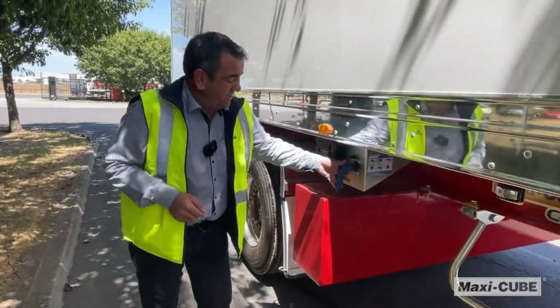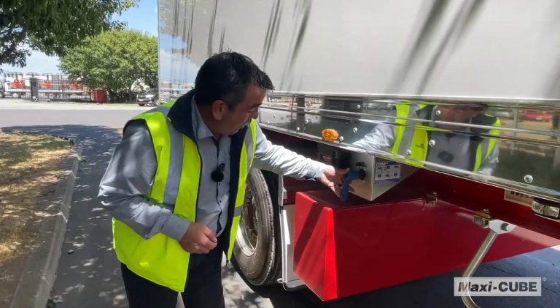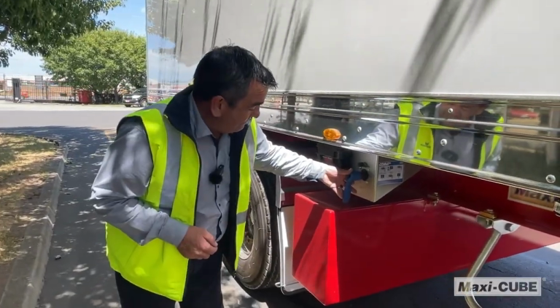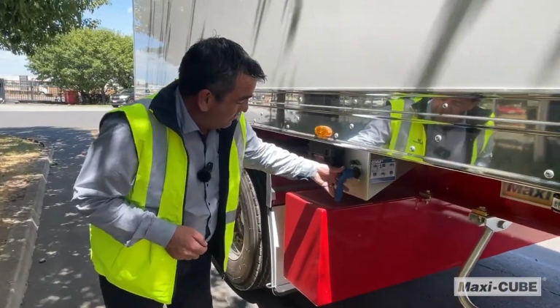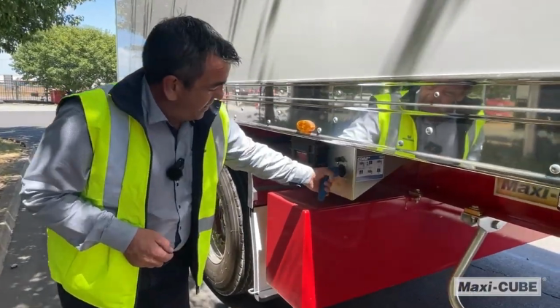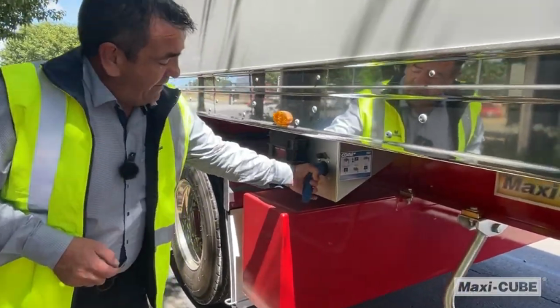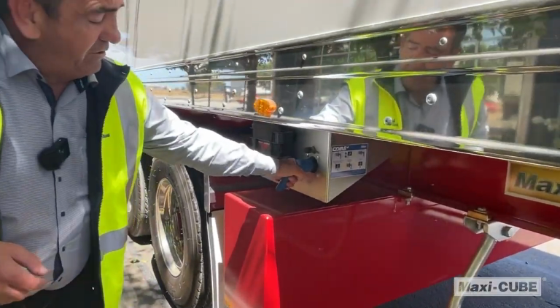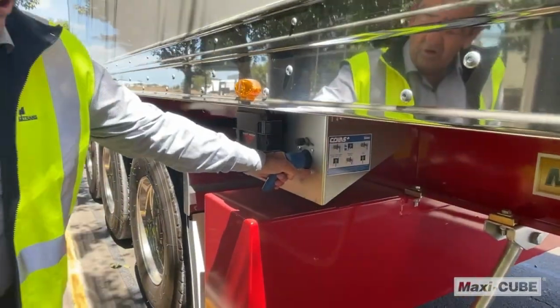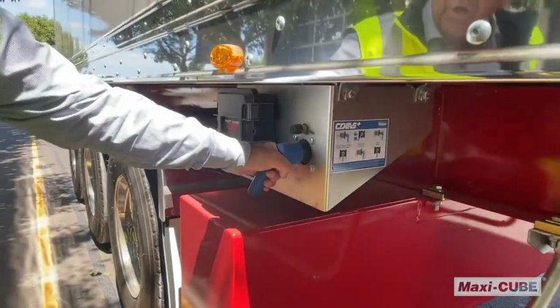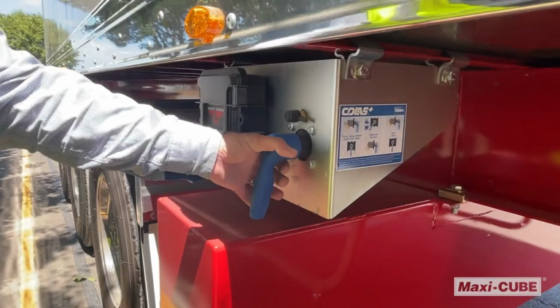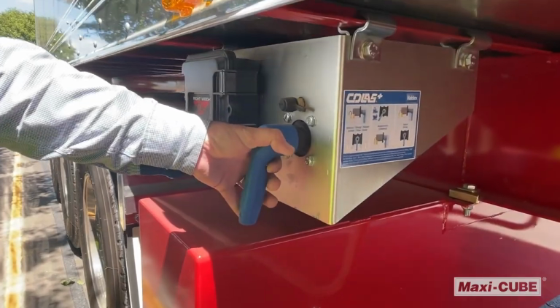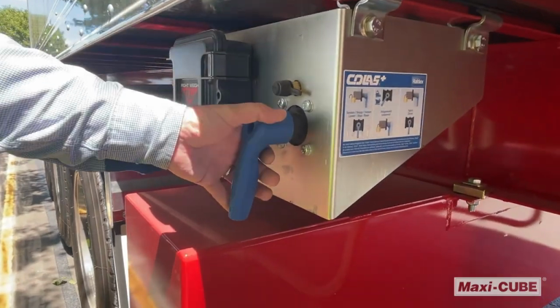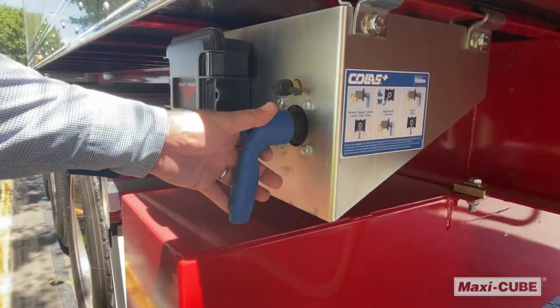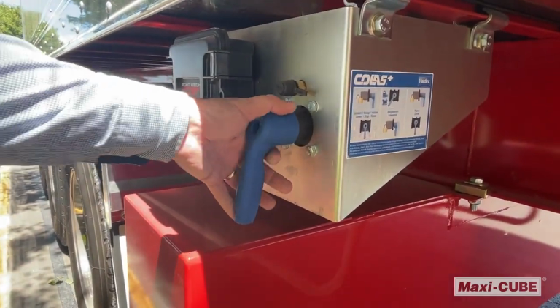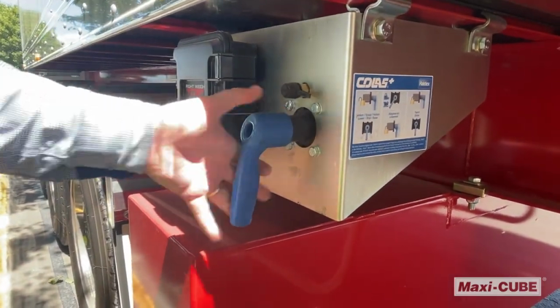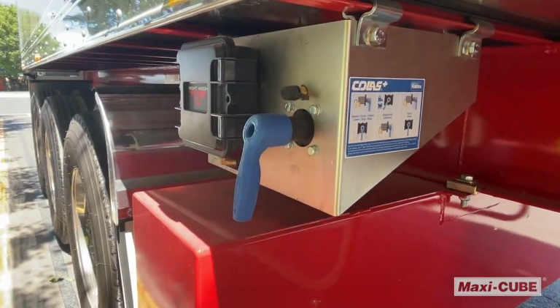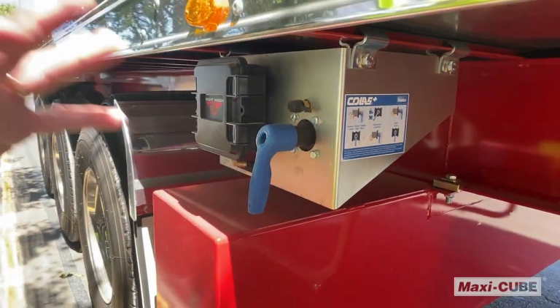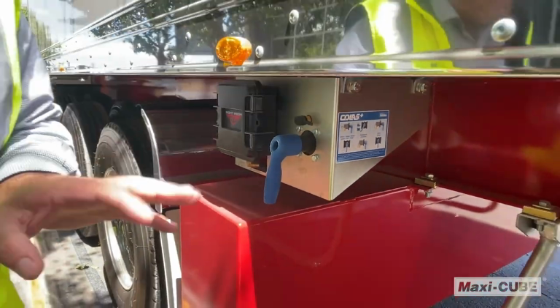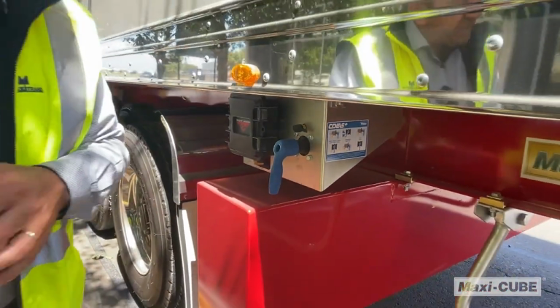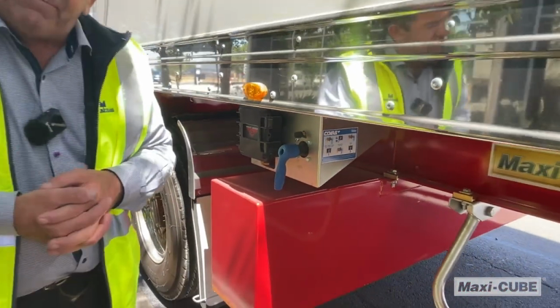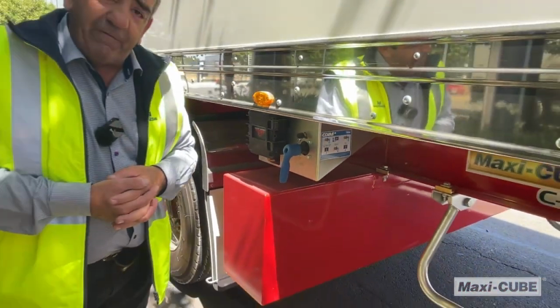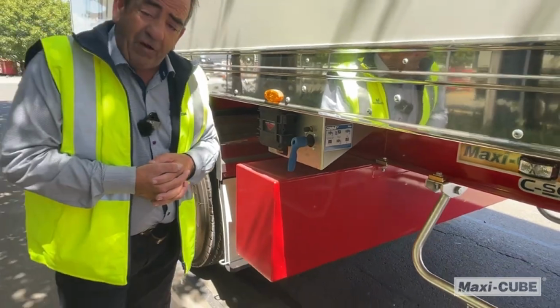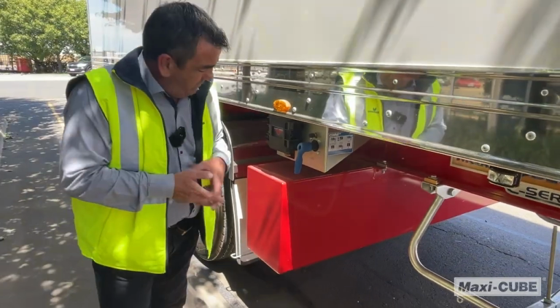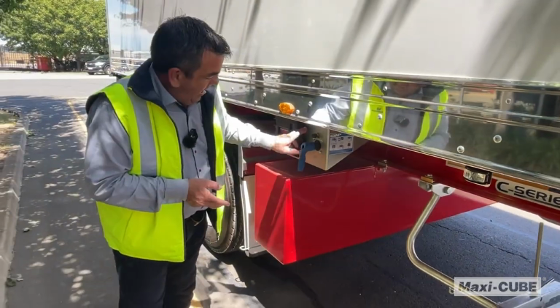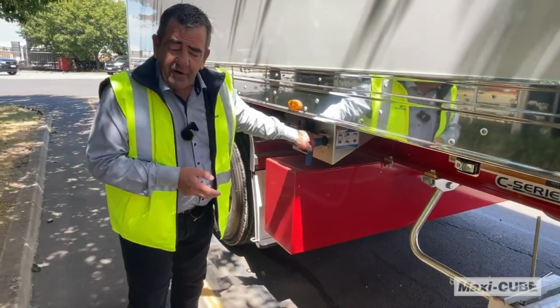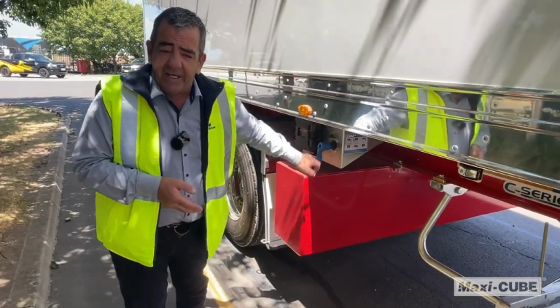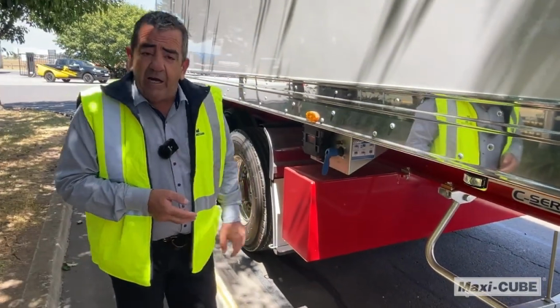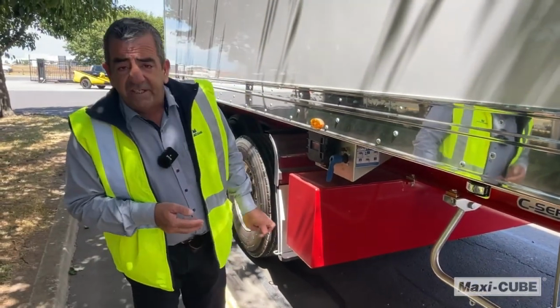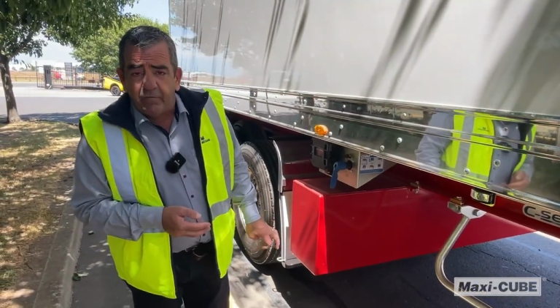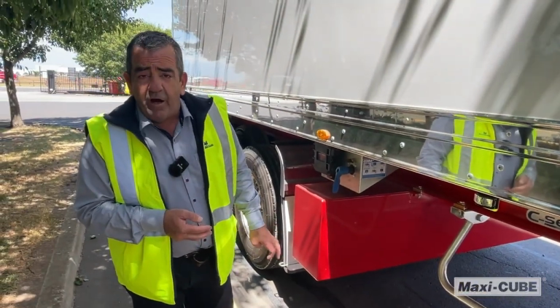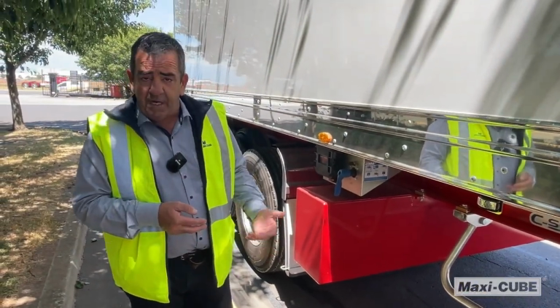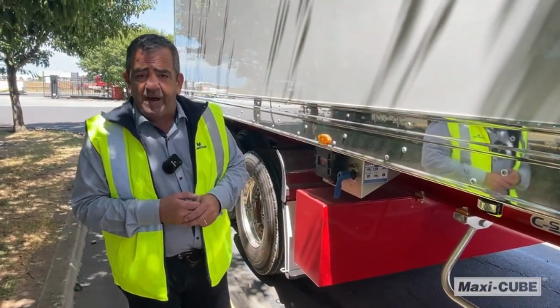Reset the ride, which is great for when you're at the dock — you can raise and lower the suspension. If you forget to put this back into position for travel, over 30km/h it will reset to the ride height that was set by the factory.